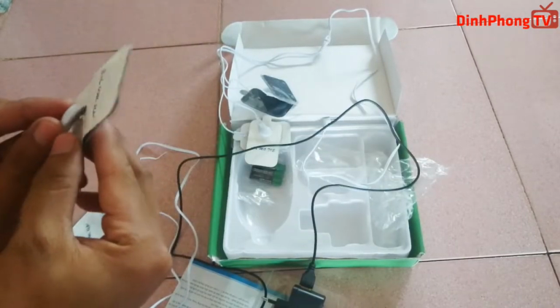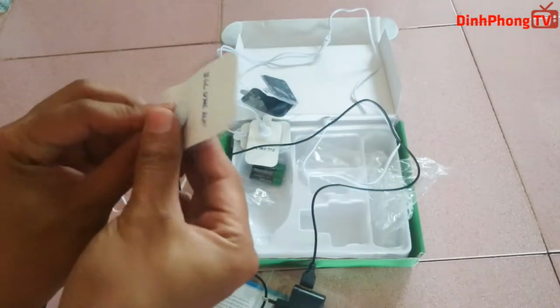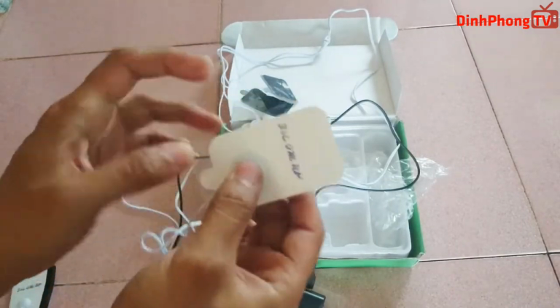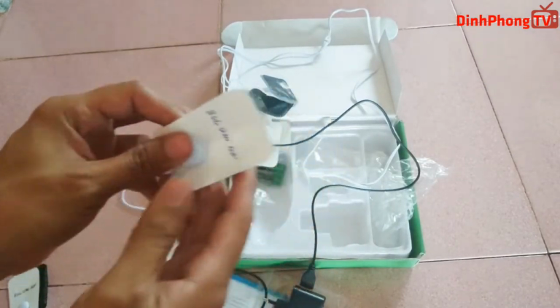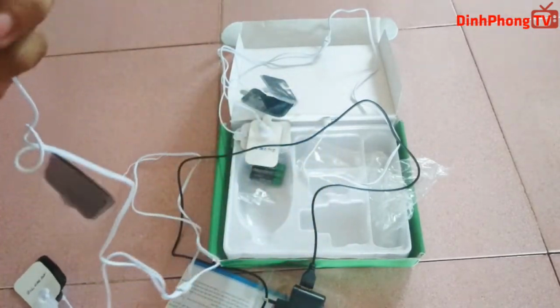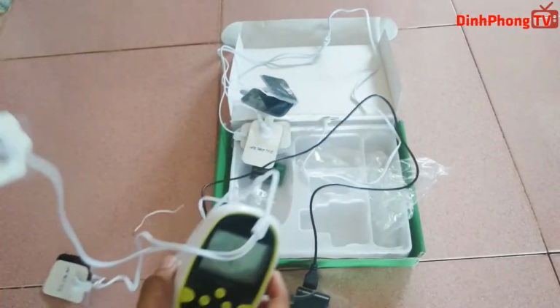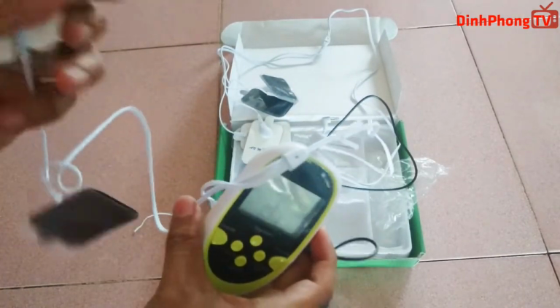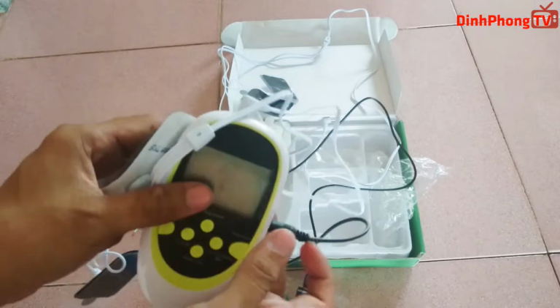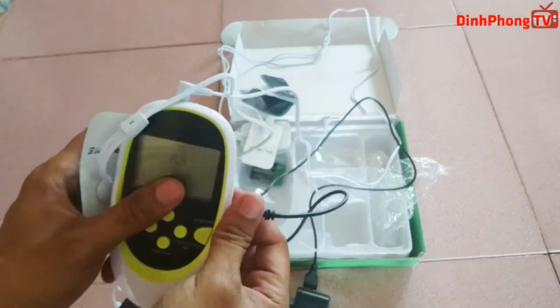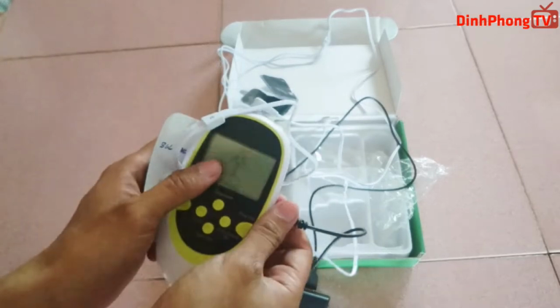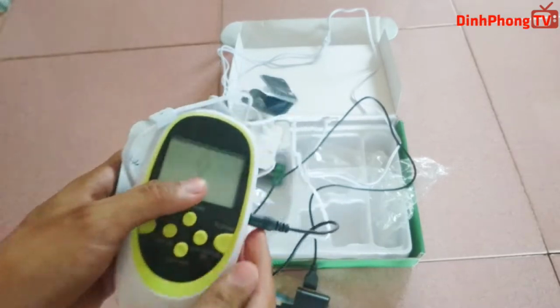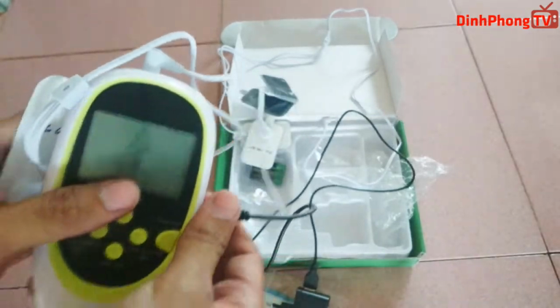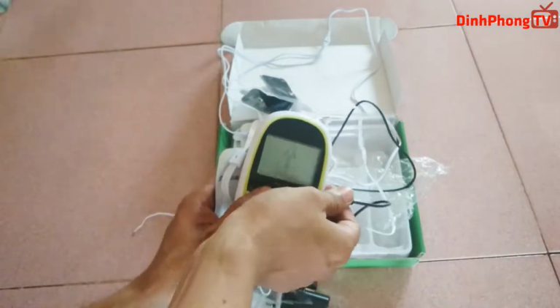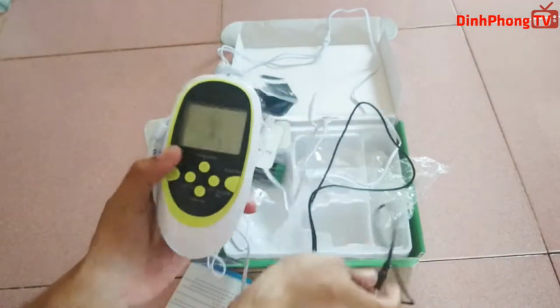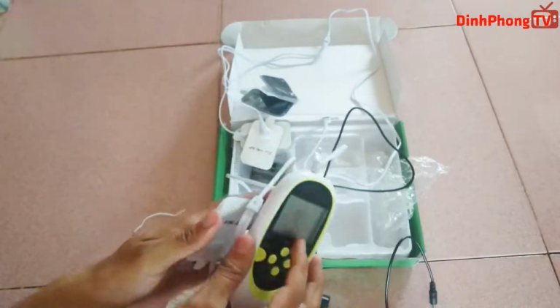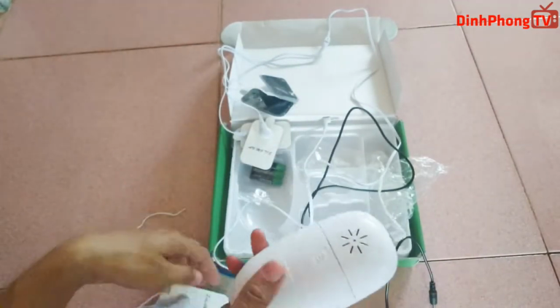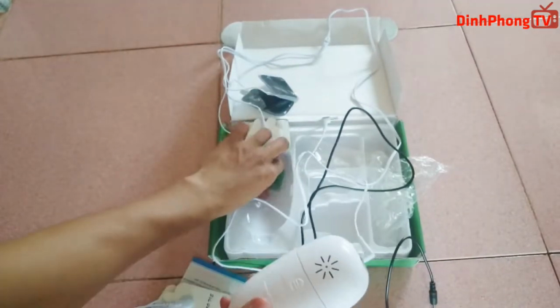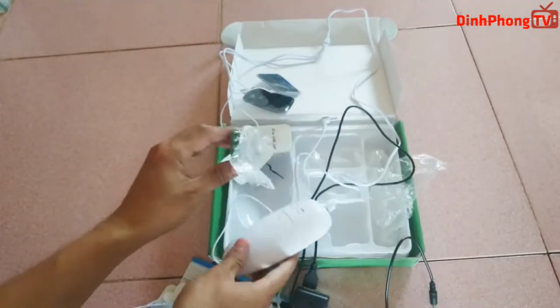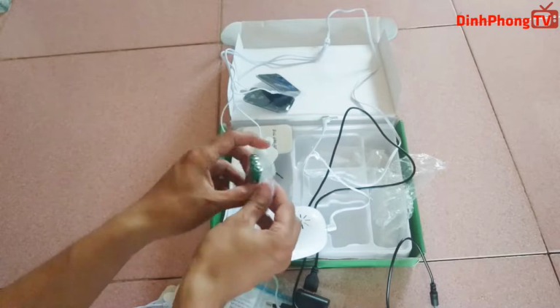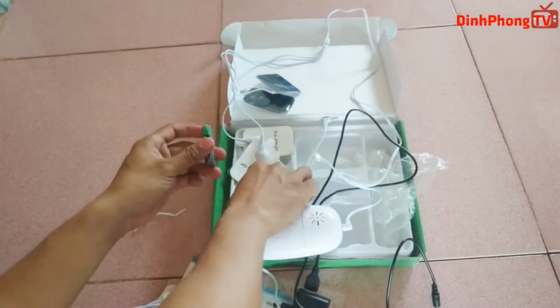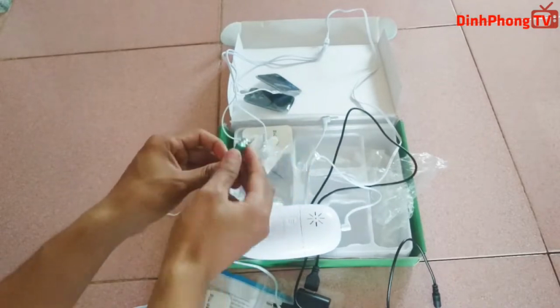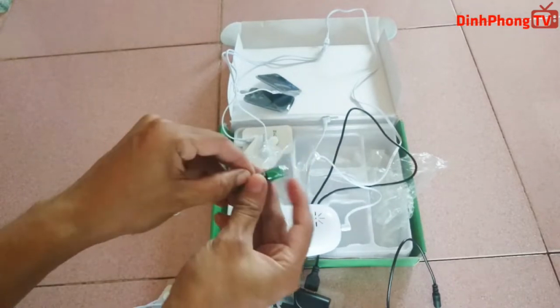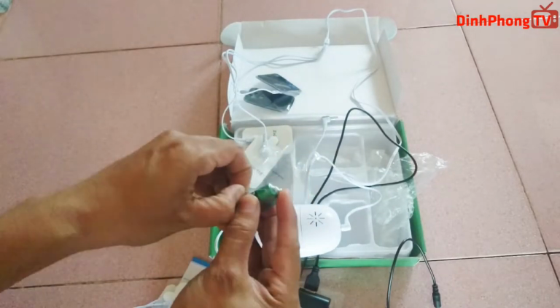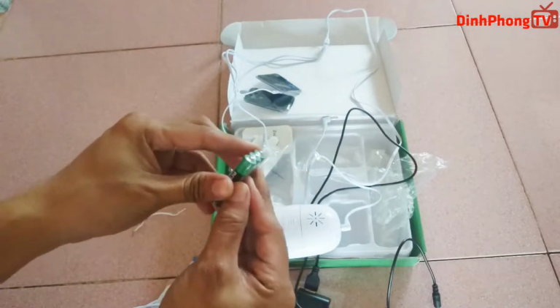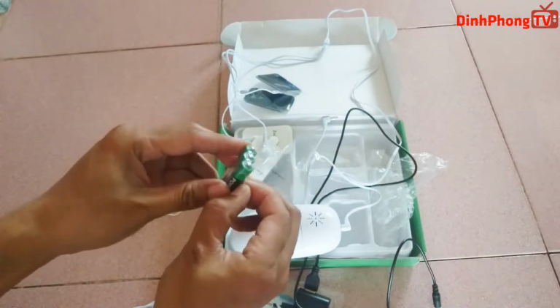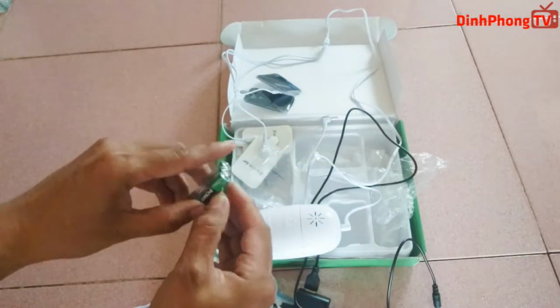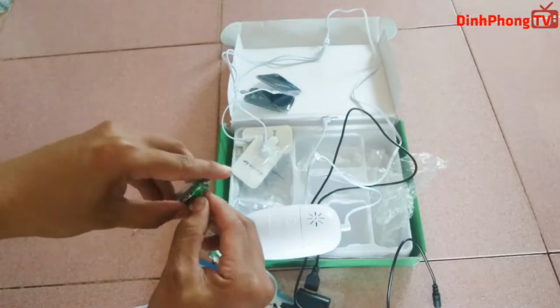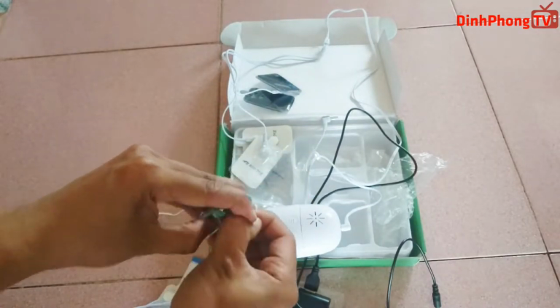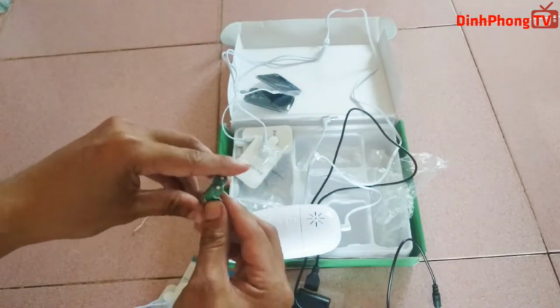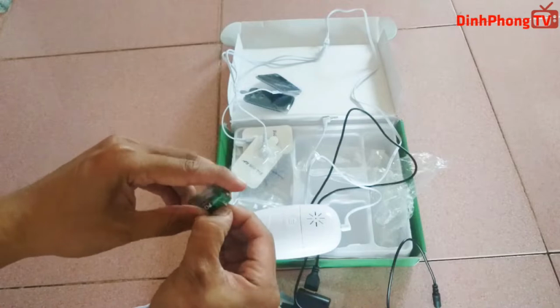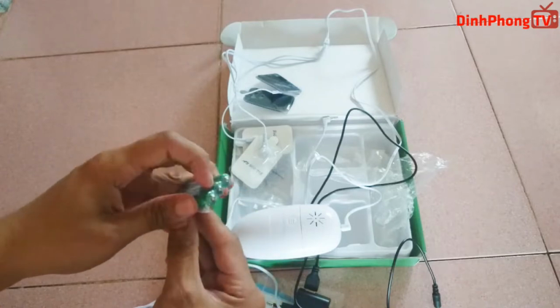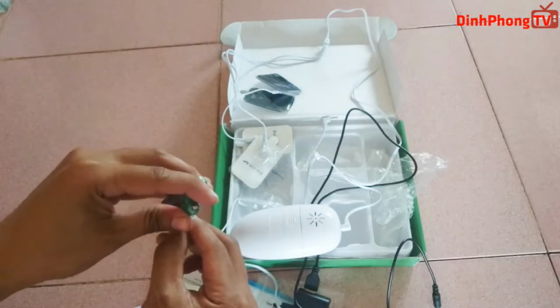Cuối cùng thì những miếng cuối cùng mình cũng đã gắn vào xong, nó nhiều cái miếng này nhiều vậy luôn. Mình sẽ lắp pin vào. Nó sử dụng 3 cục pin nhỏ thôi nhưng mà giật rất là phê luôn á.